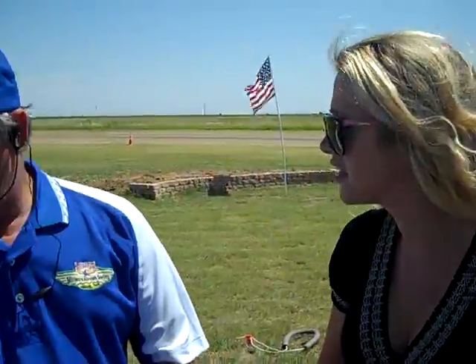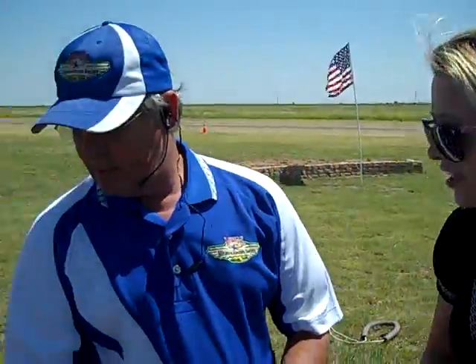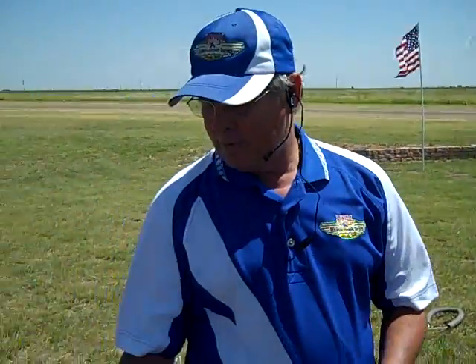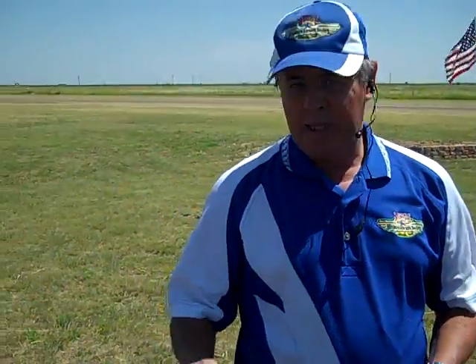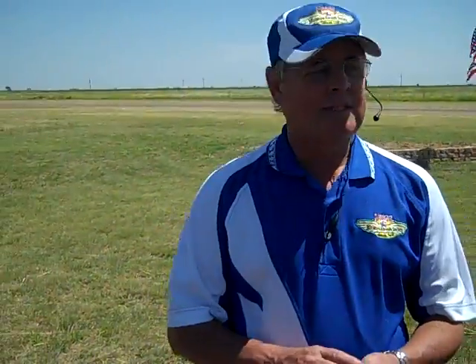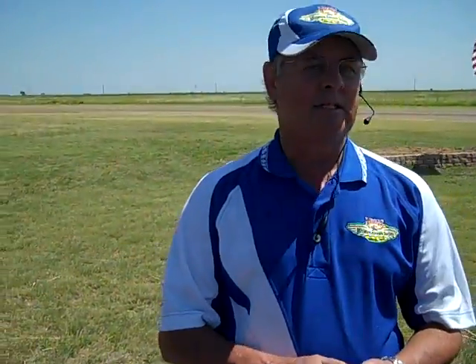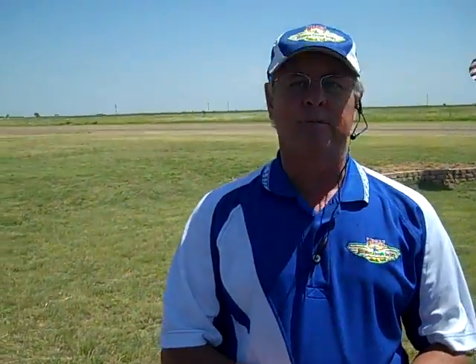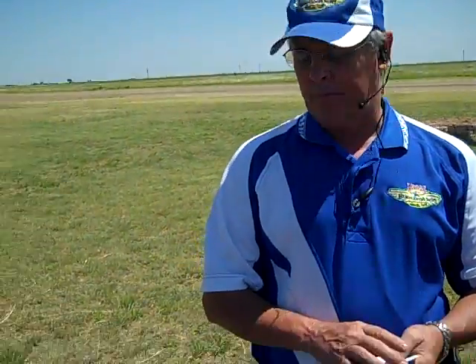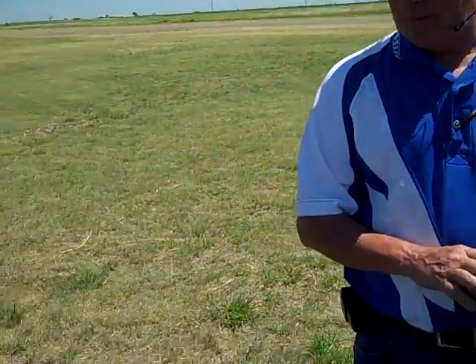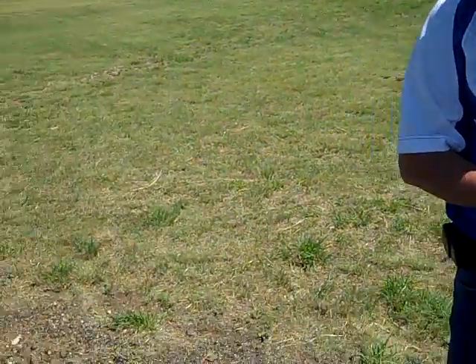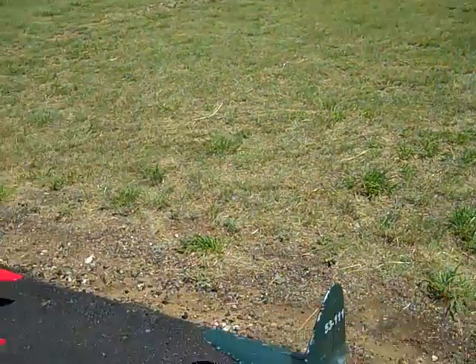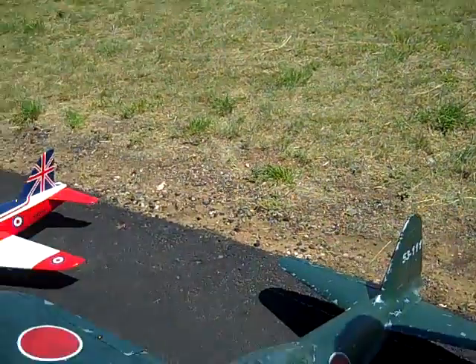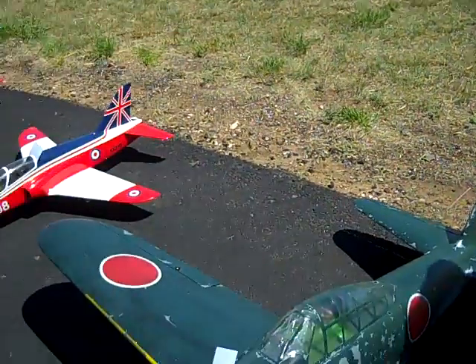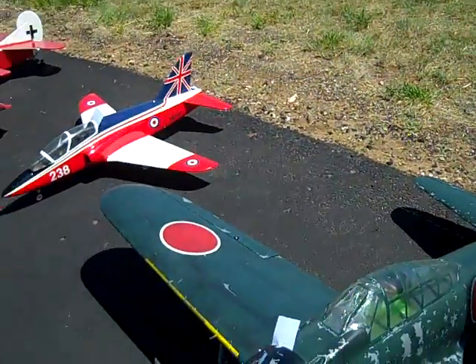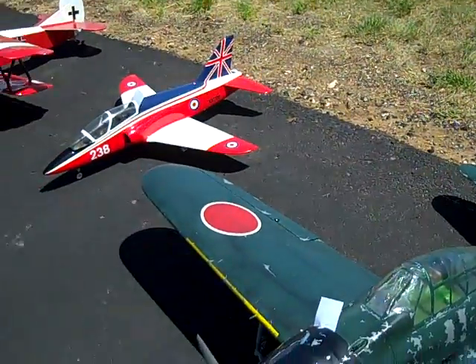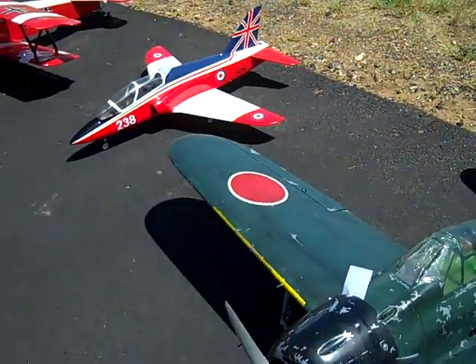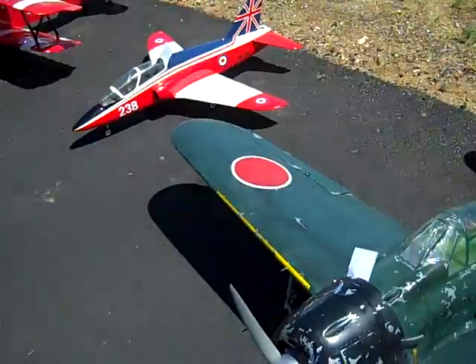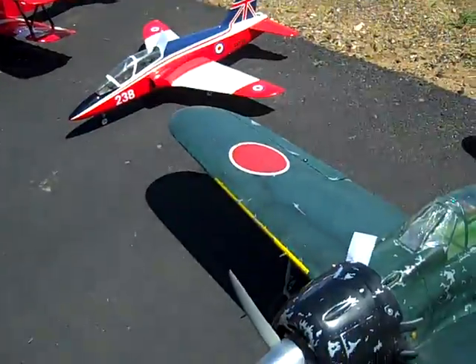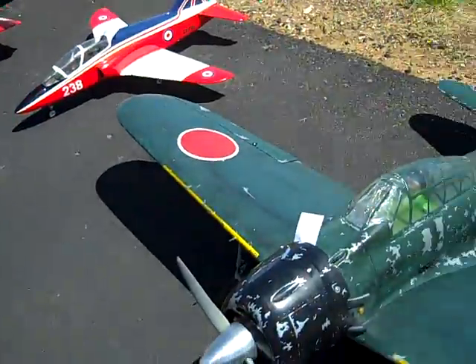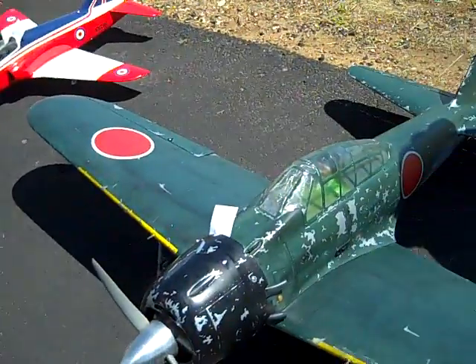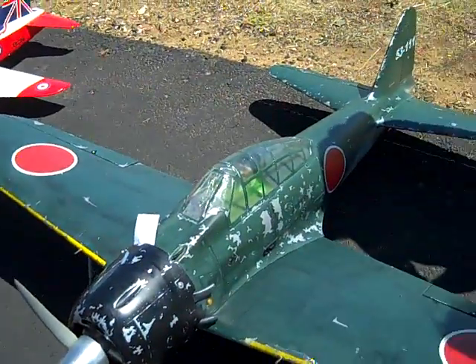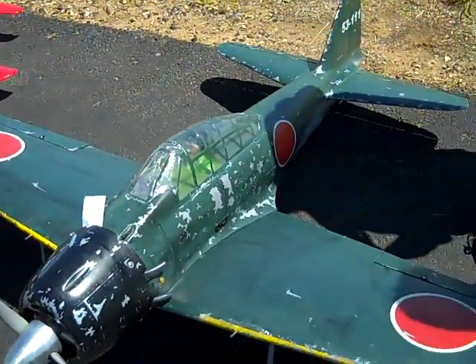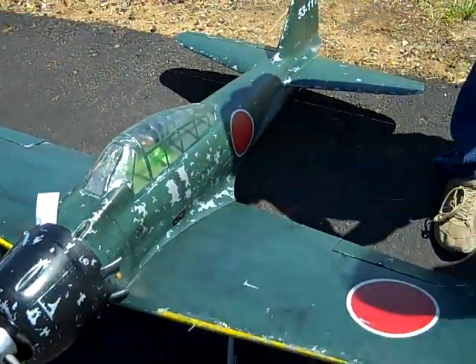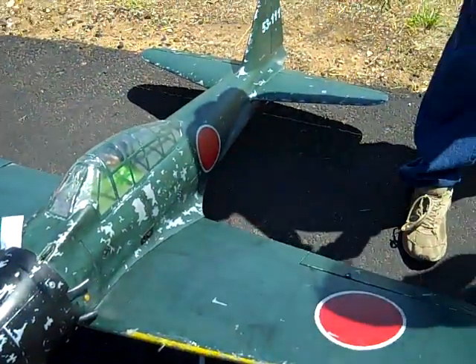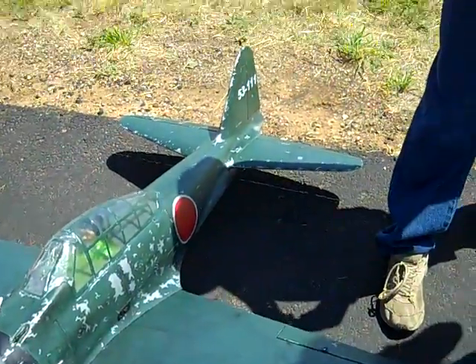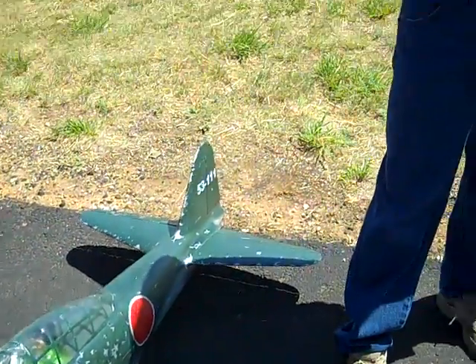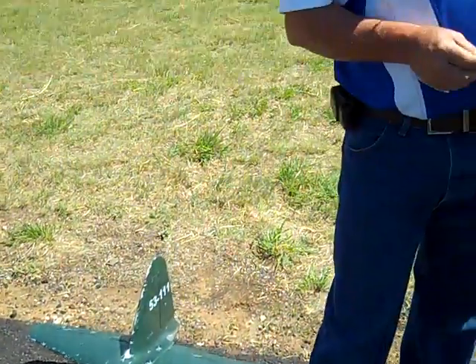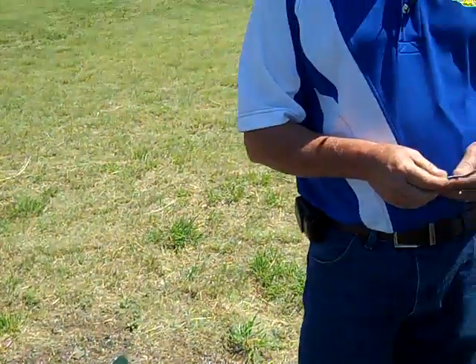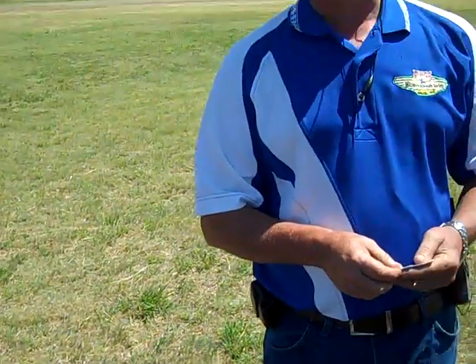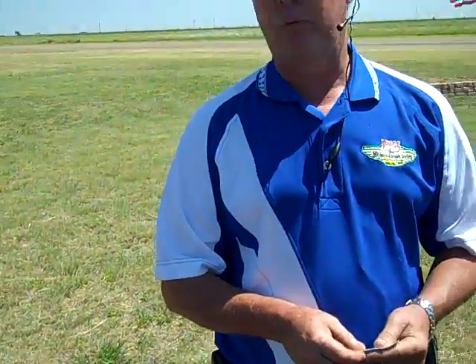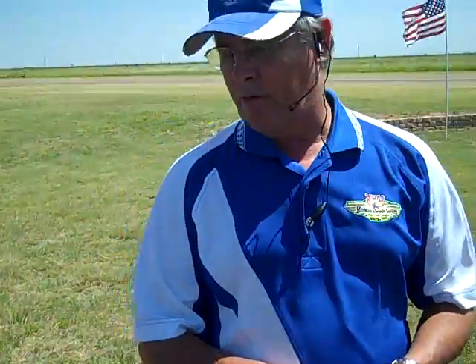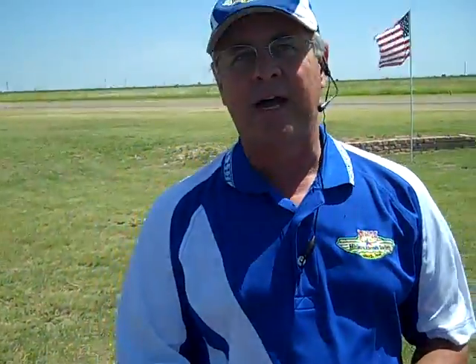This is a Nitro Plains A6M Zero. It's got a 72-inch roof fan, it's got an OS 120AX engine for power, and a Futaba radio for control.